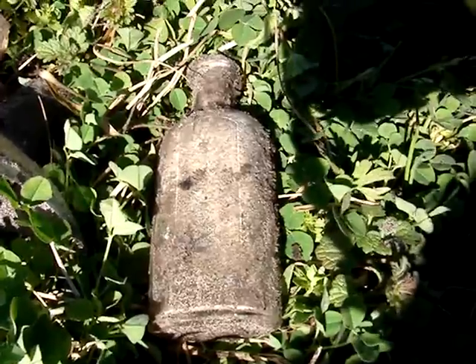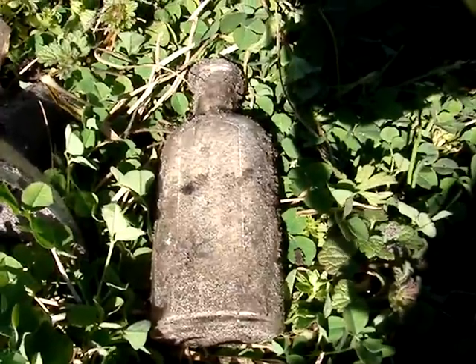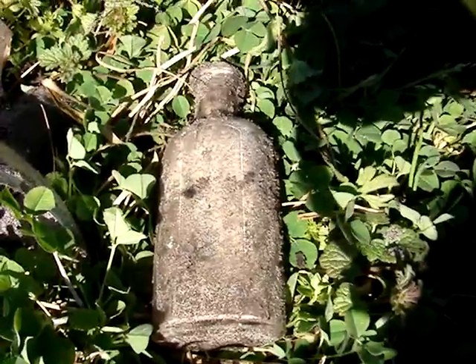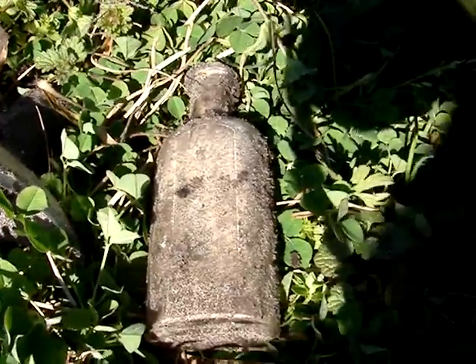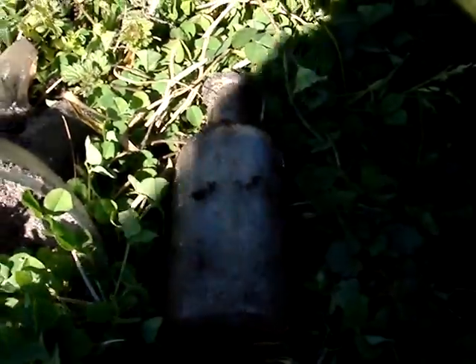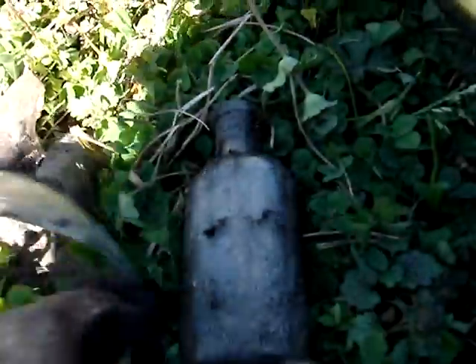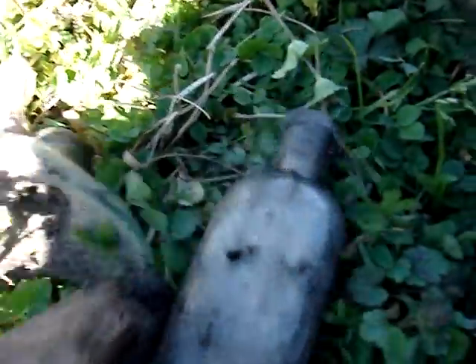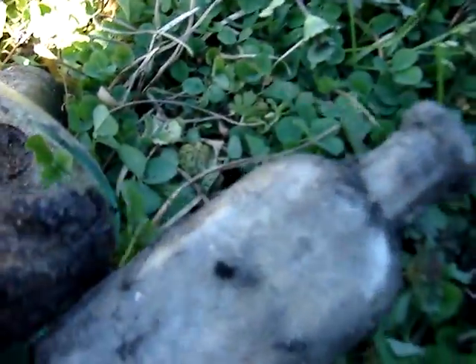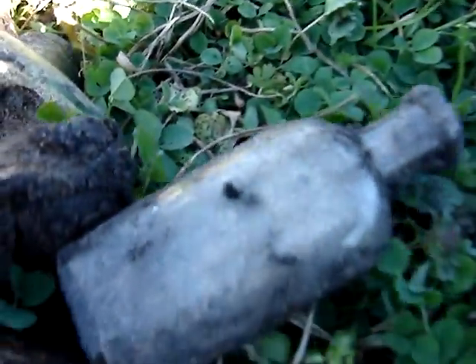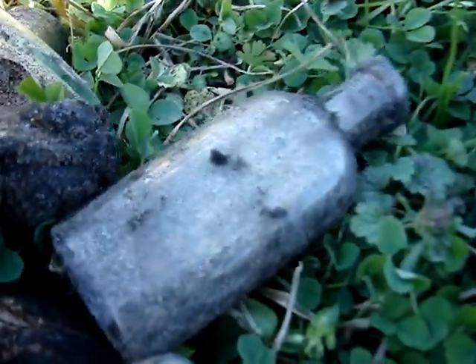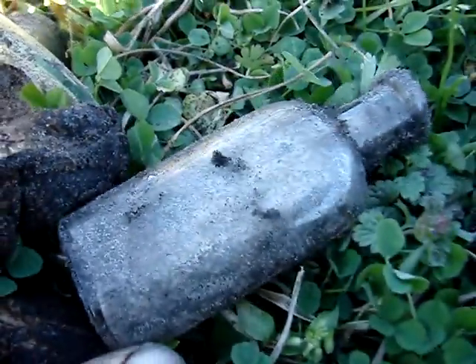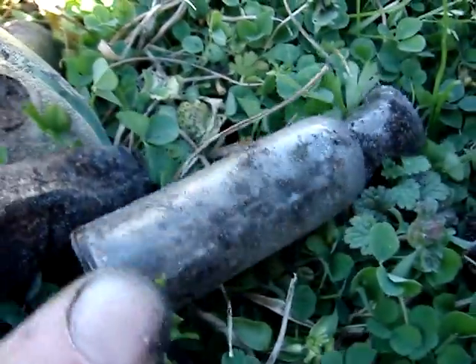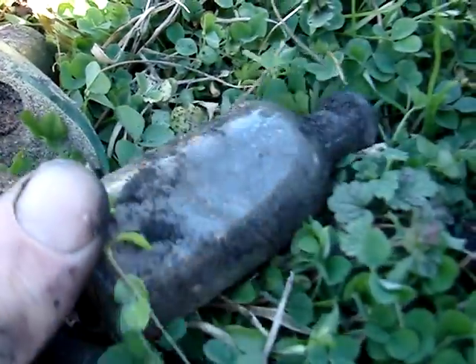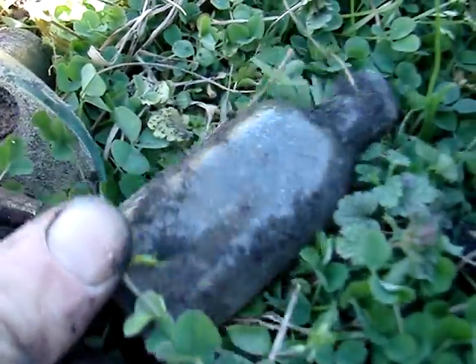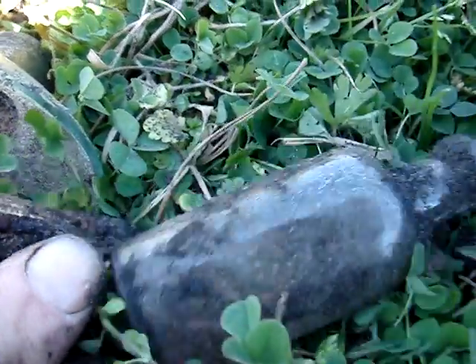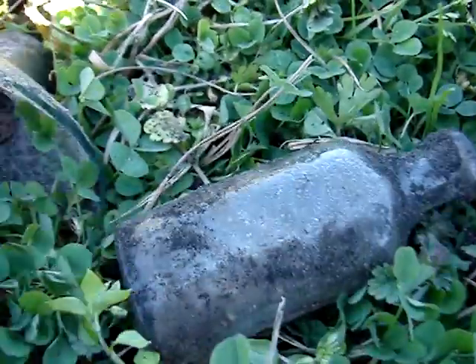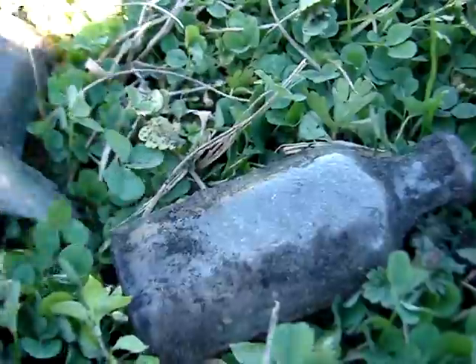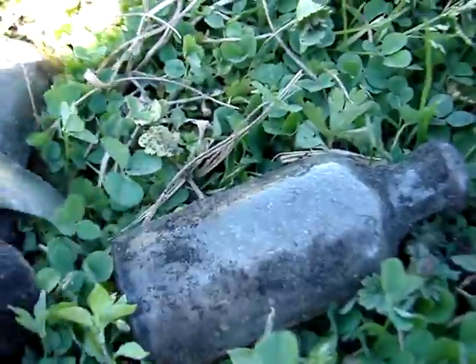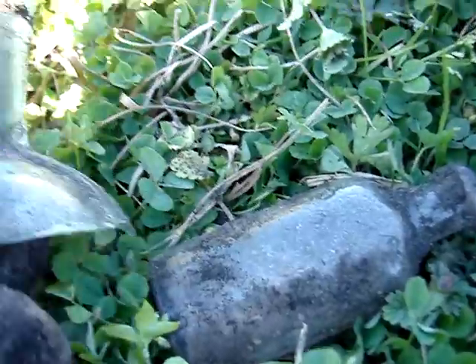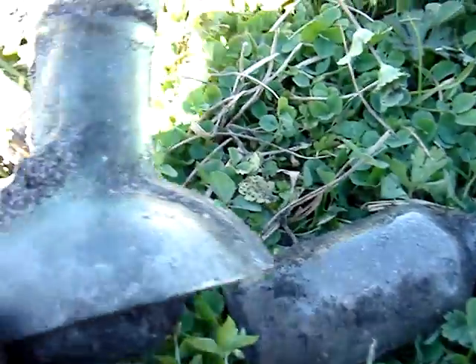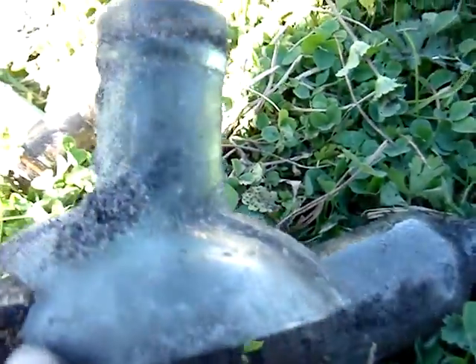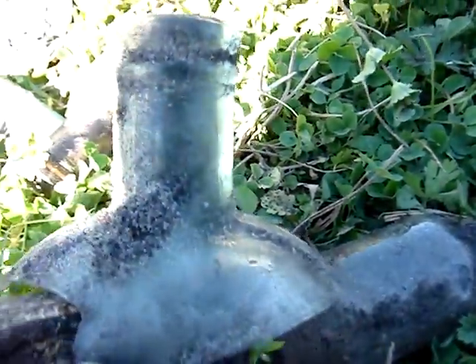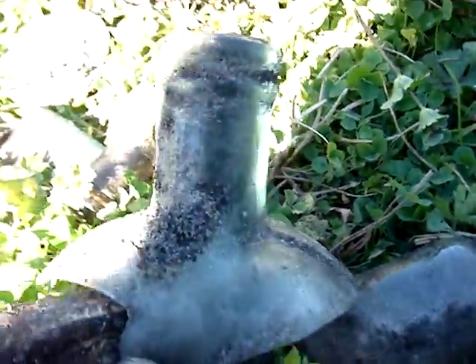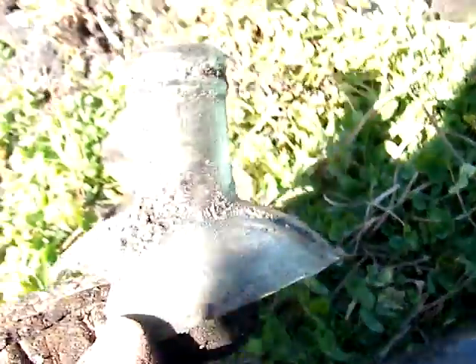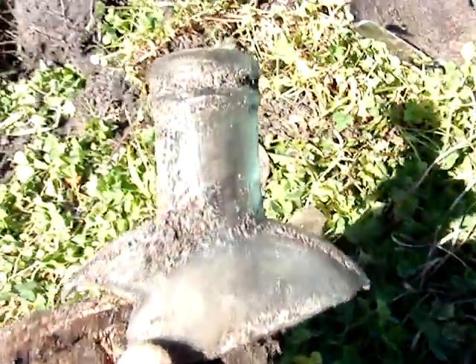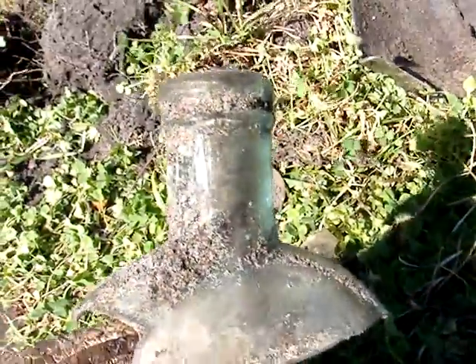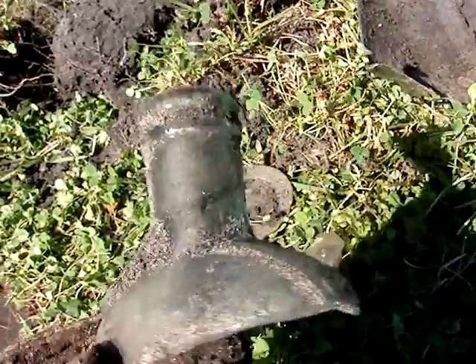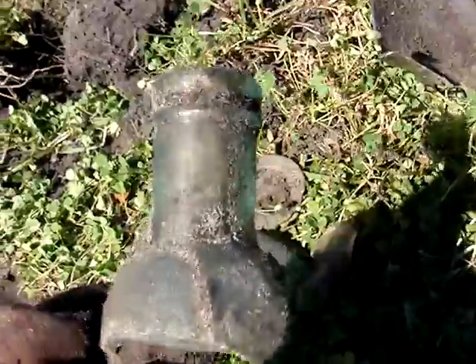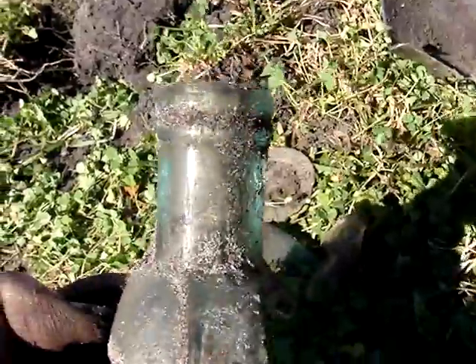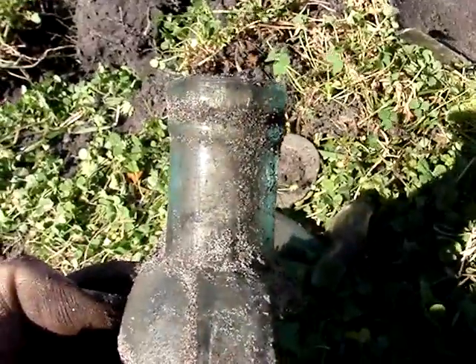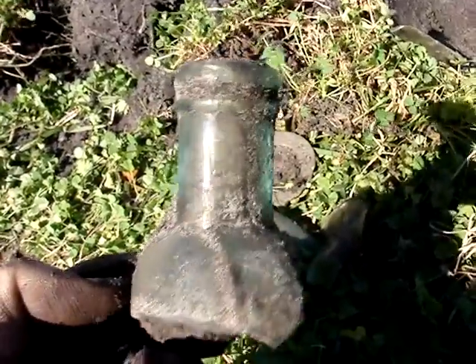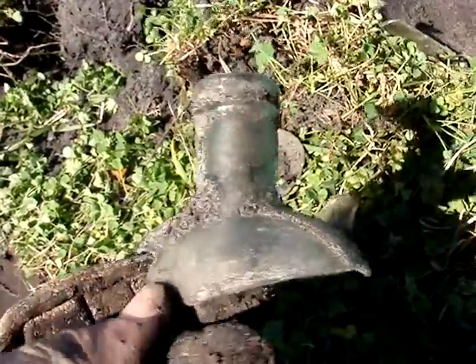There is the first bottle intact. It's about as ordinary as you can imagine — a slick pharmacy. Look at that — an aqua strap-sided flask from the 1890s.